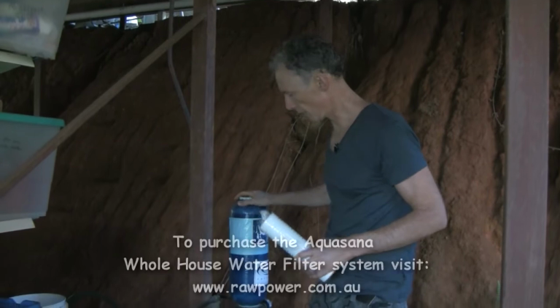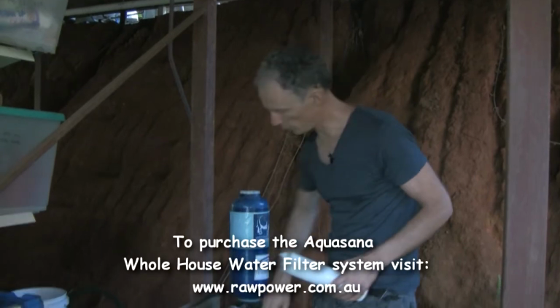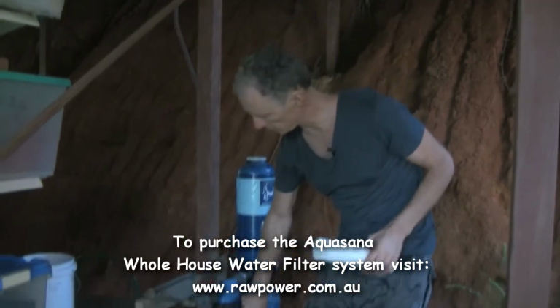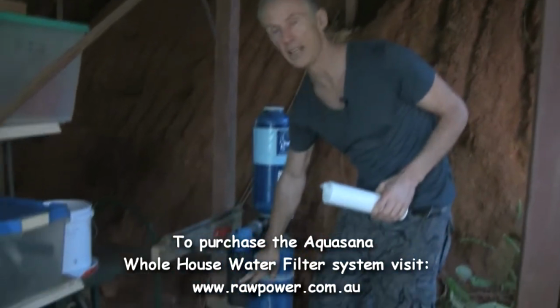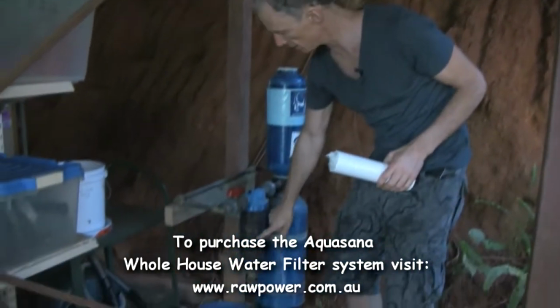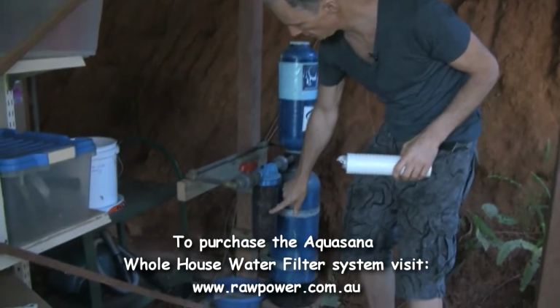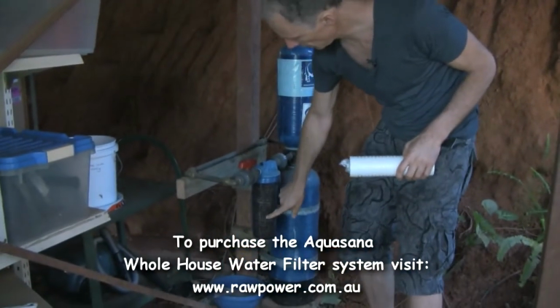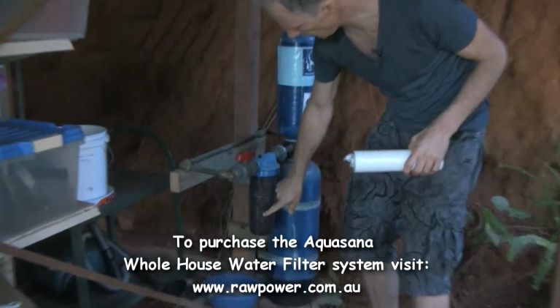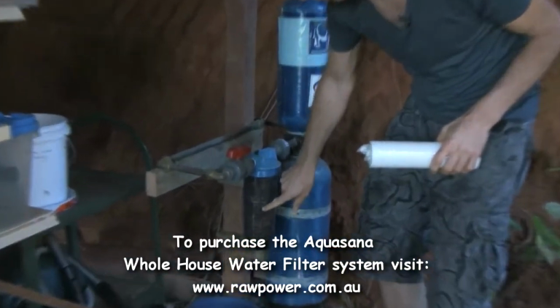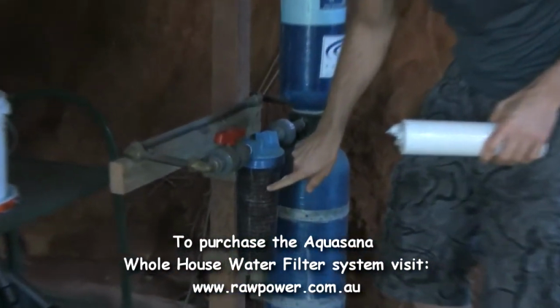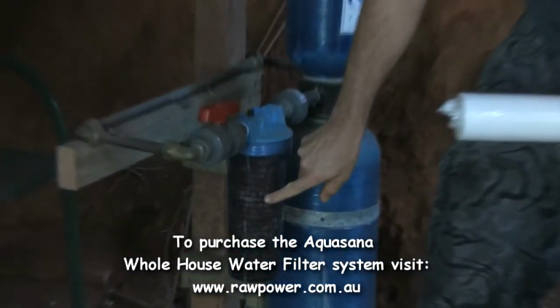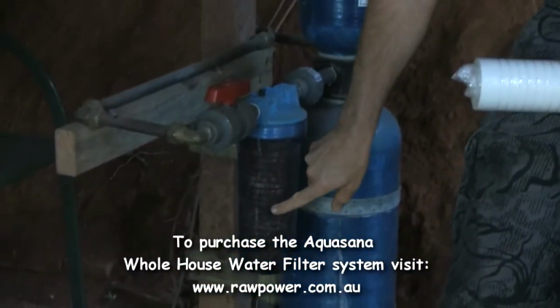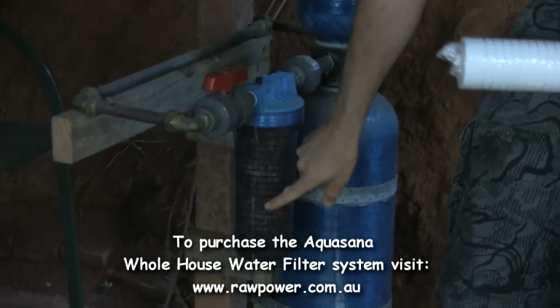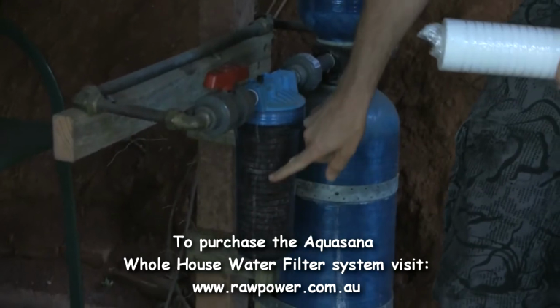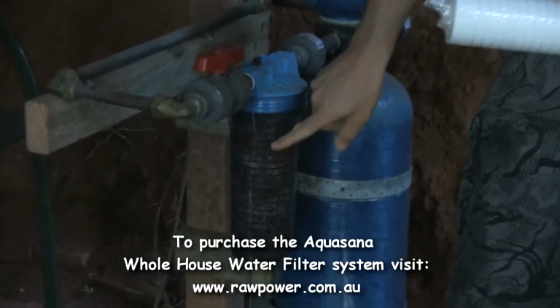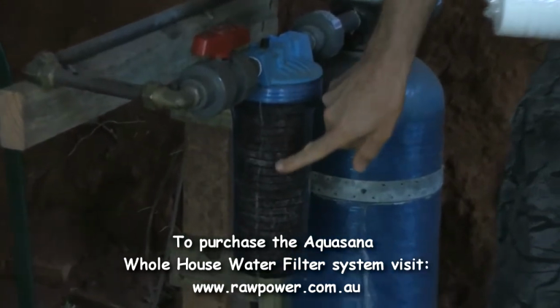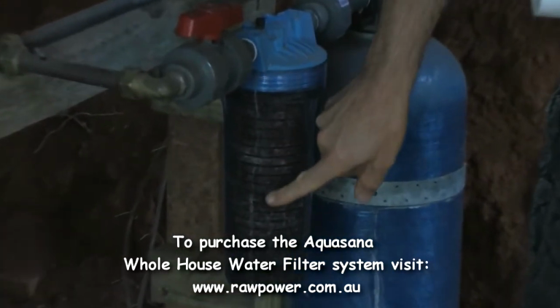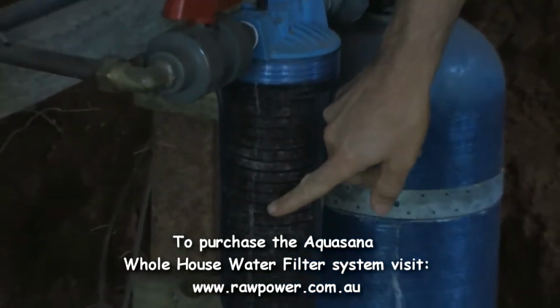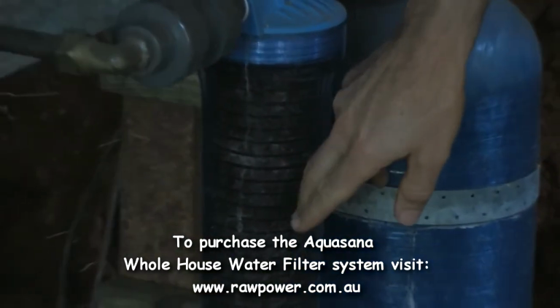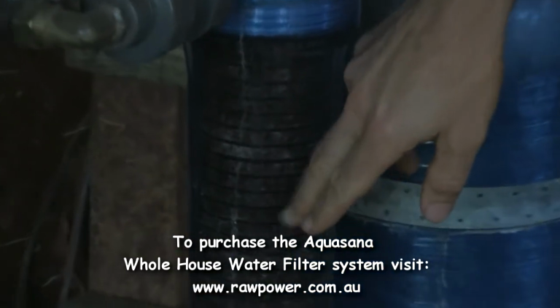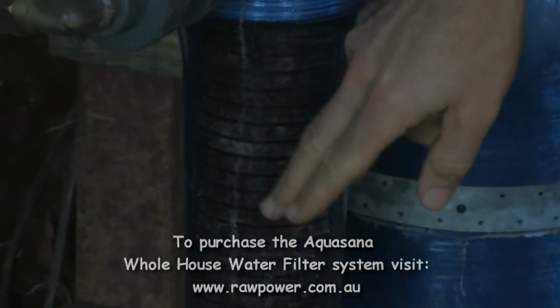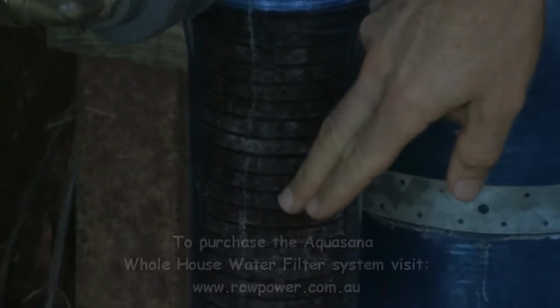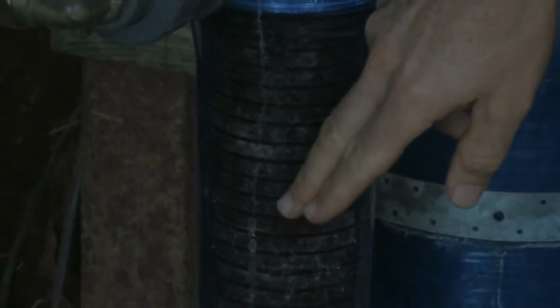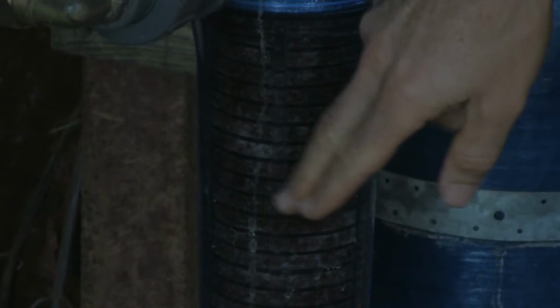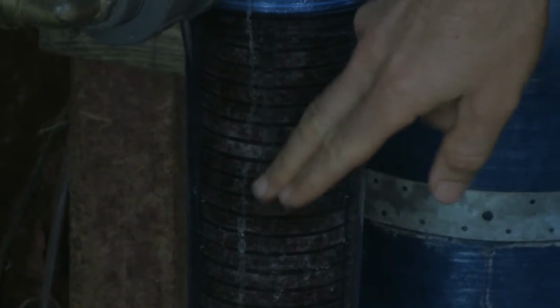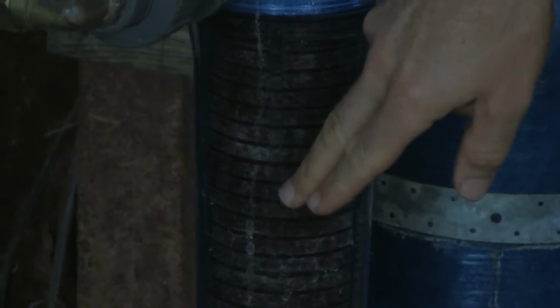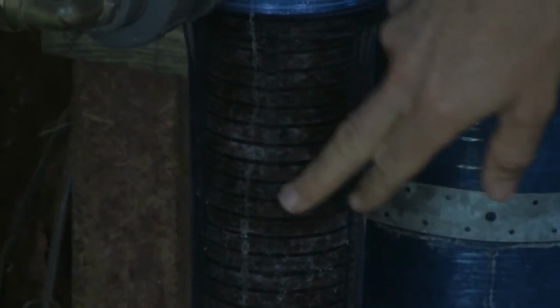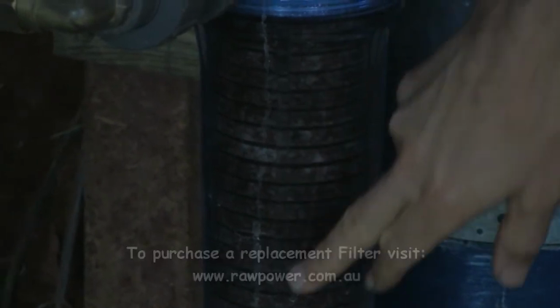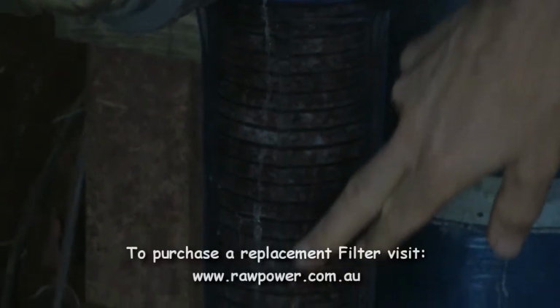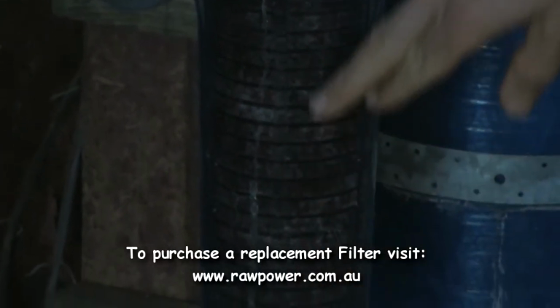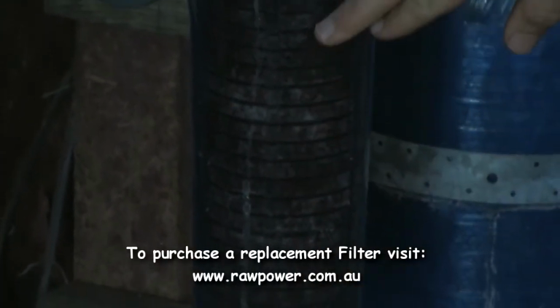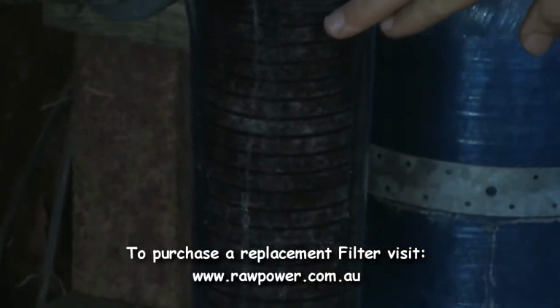We've got a pre-filter down here and you can see the filter inside is looking pretty murky. Every three months or so we change that, so even on so-called town water that's meant to be purified, there's a lot of impurities in there.